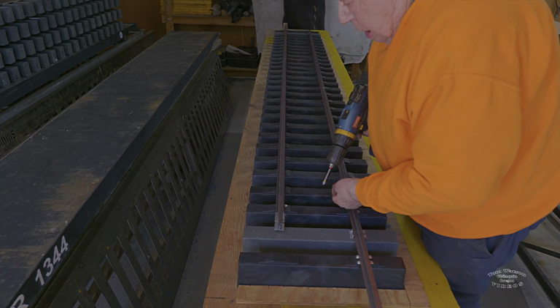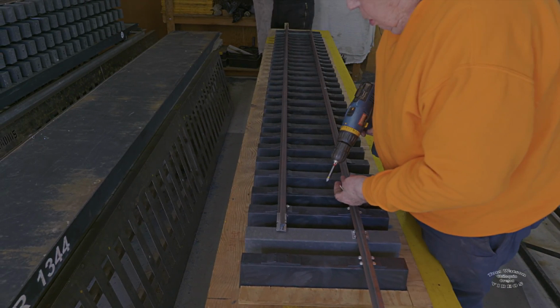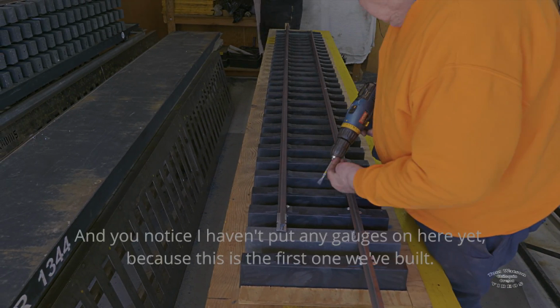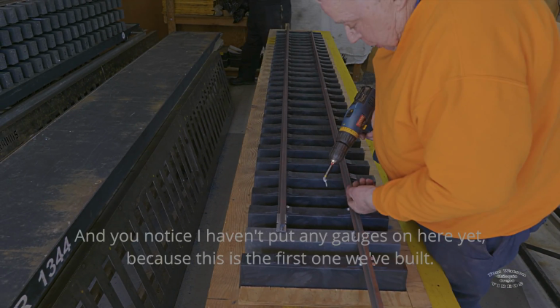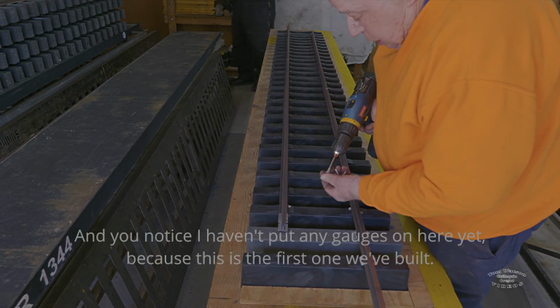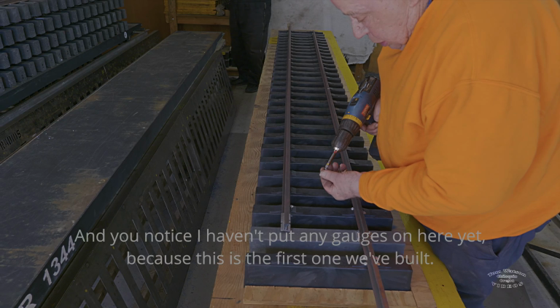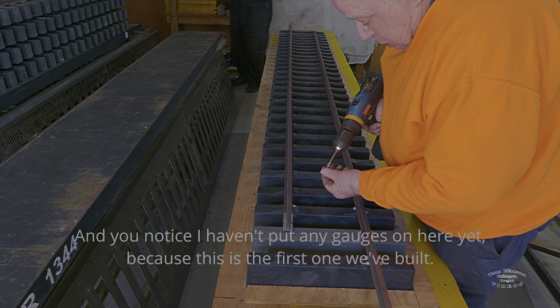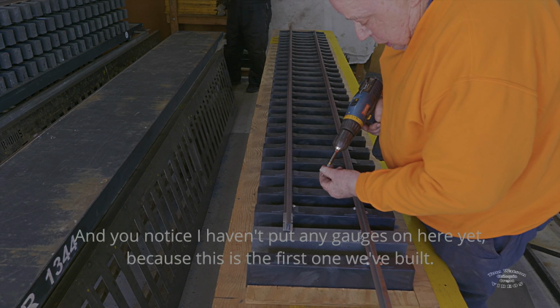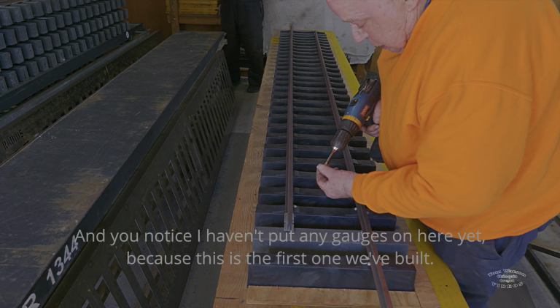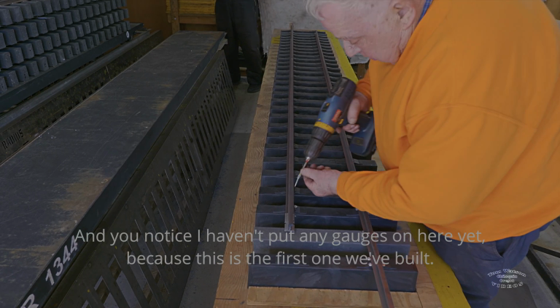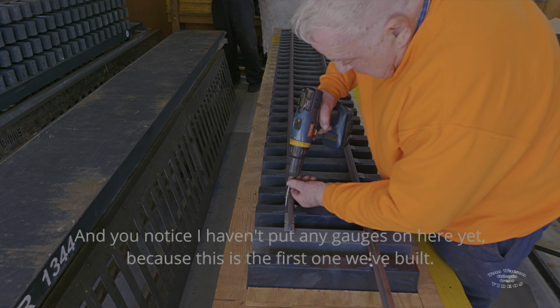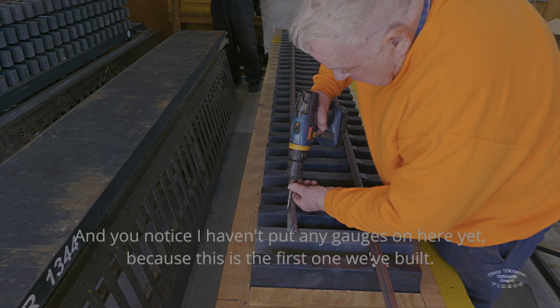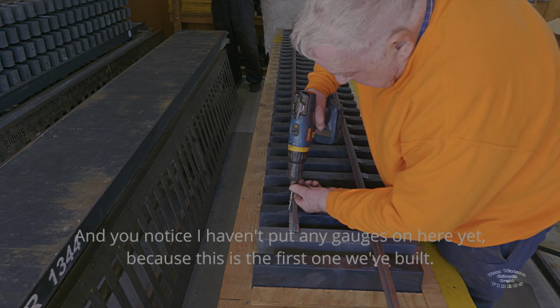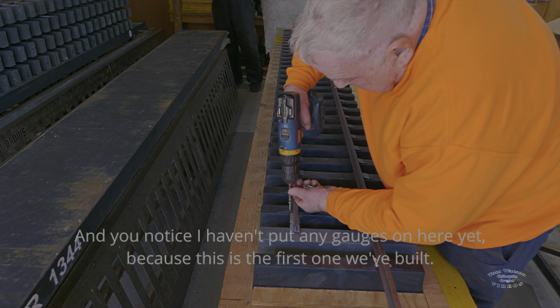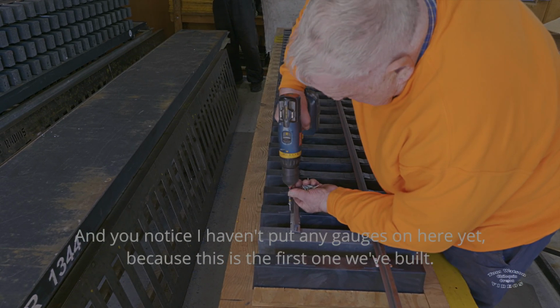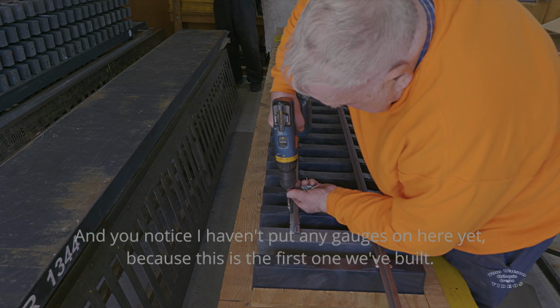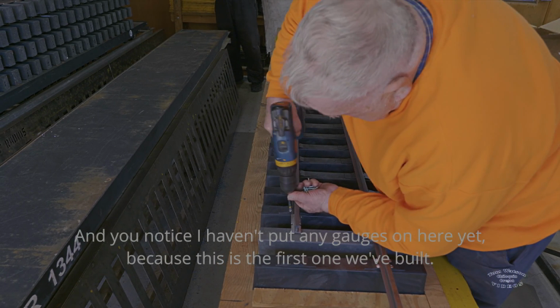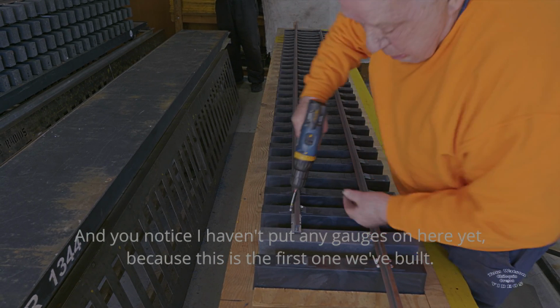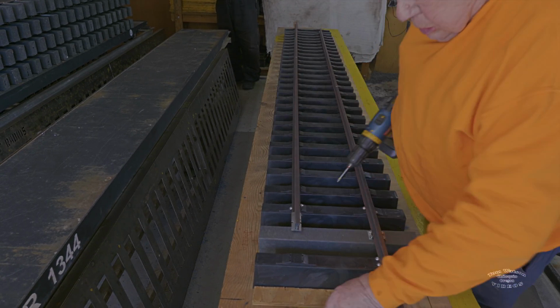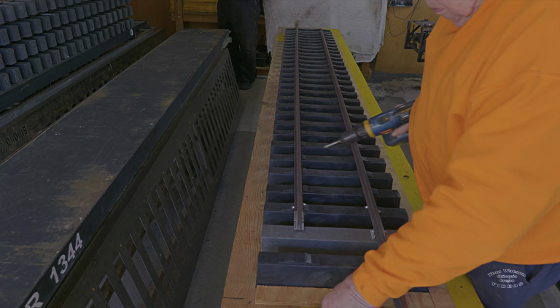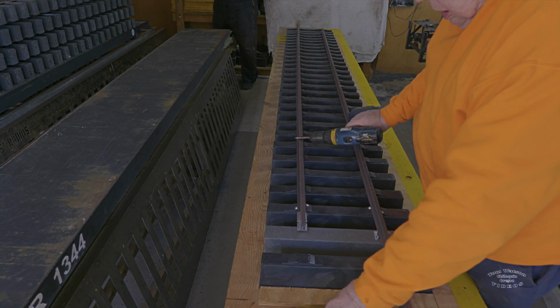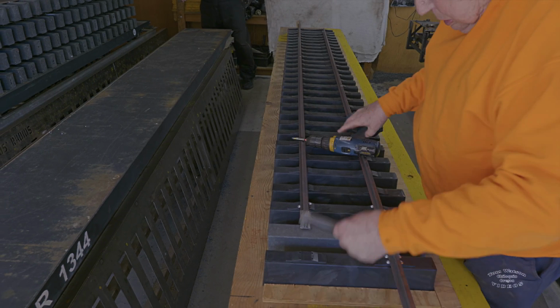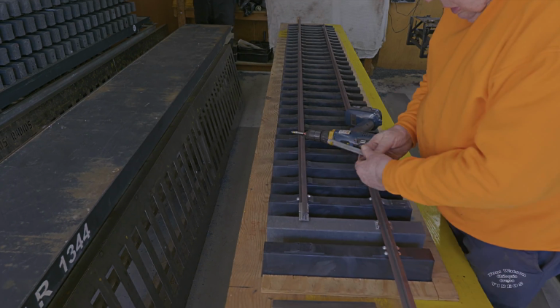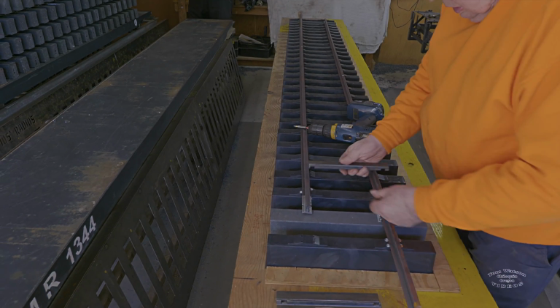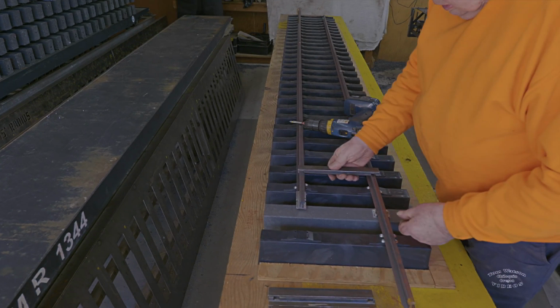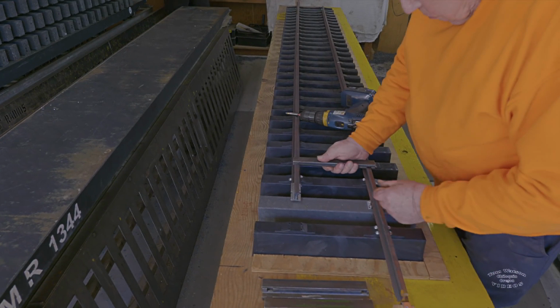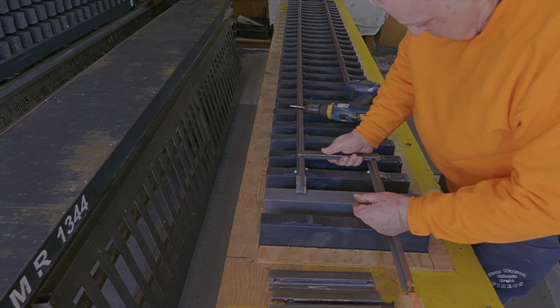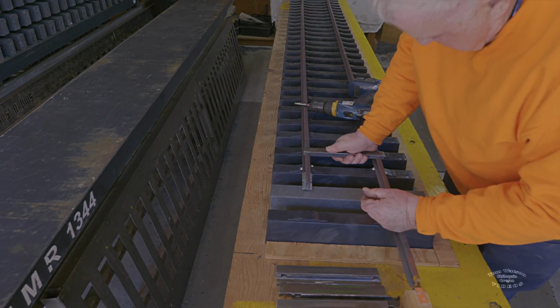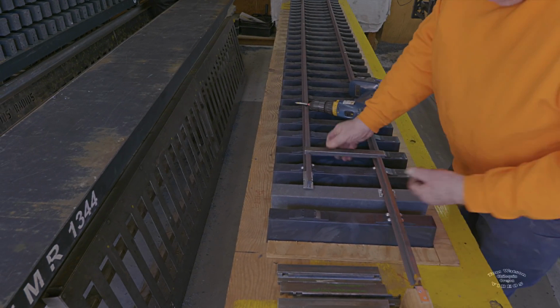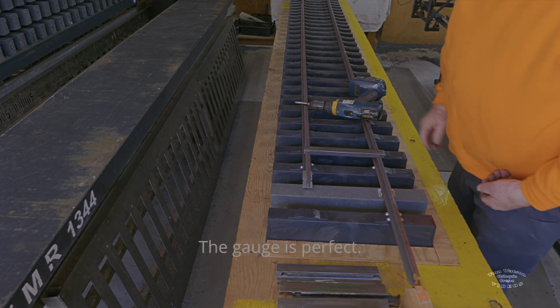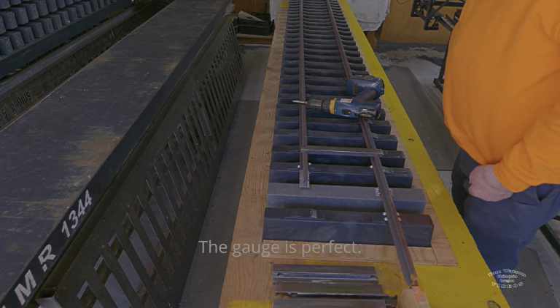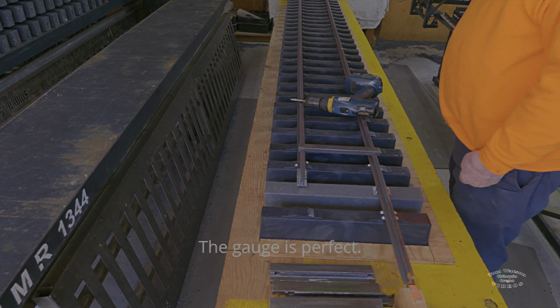You'll notice I haven't put any gauges on here yet, because this is the first one we've built. There we go — gauge is perfect.